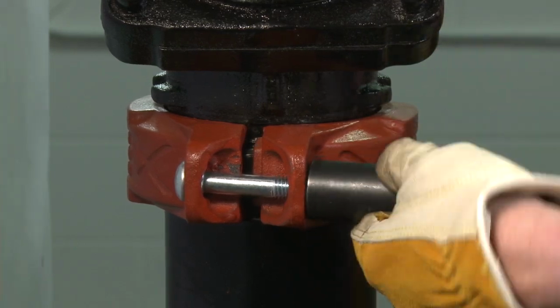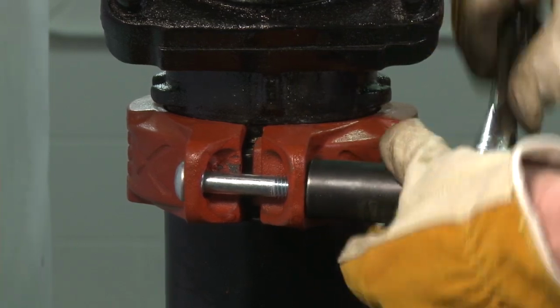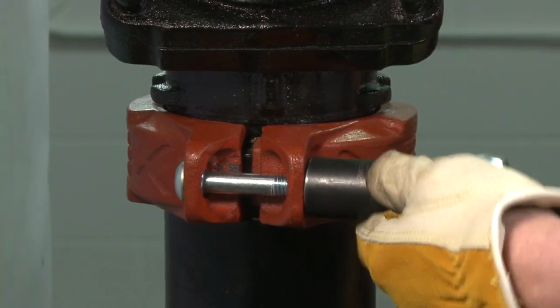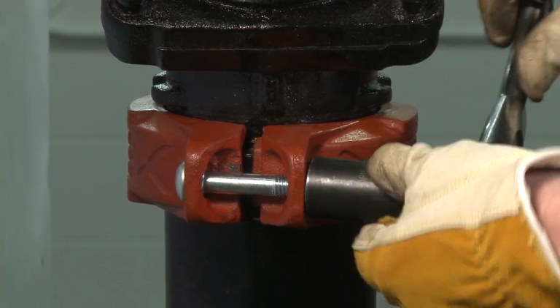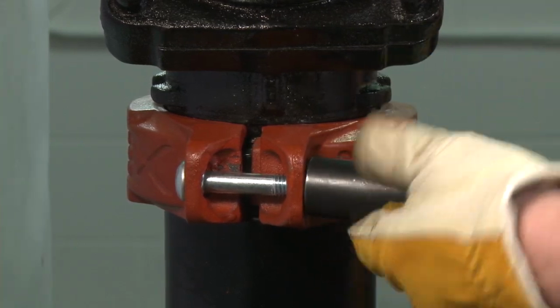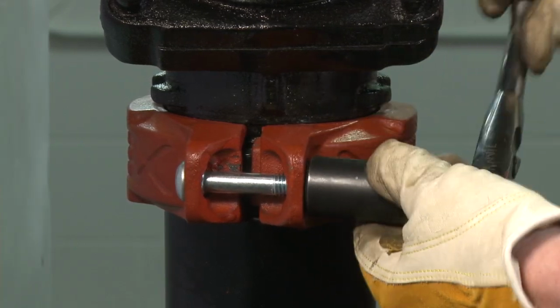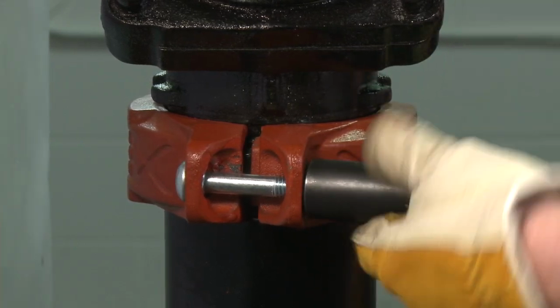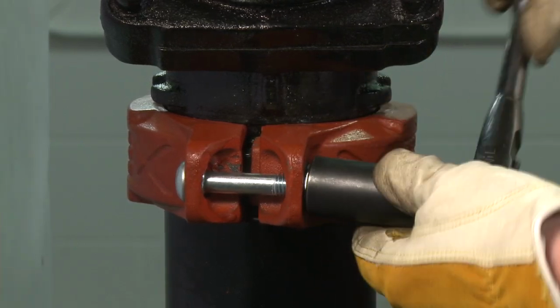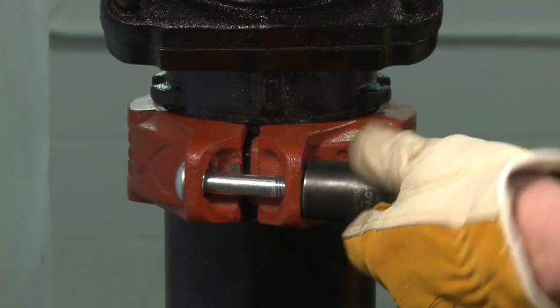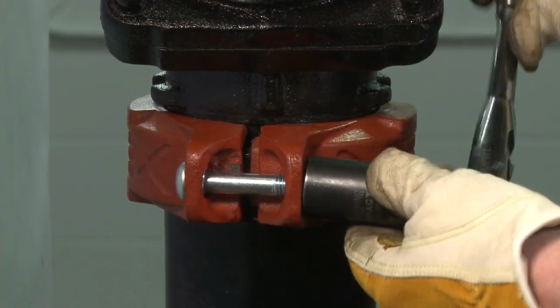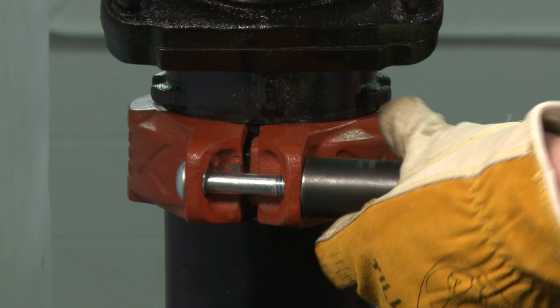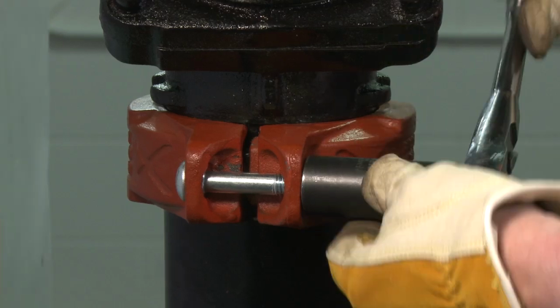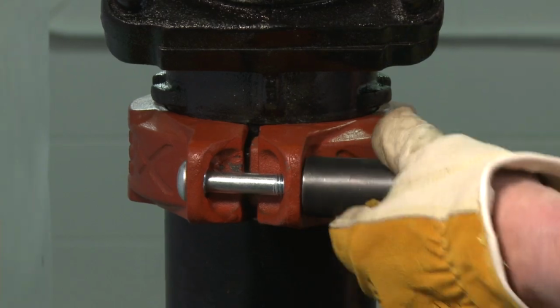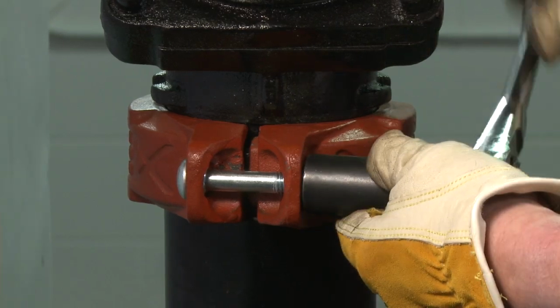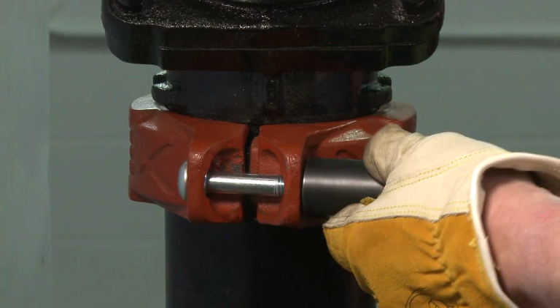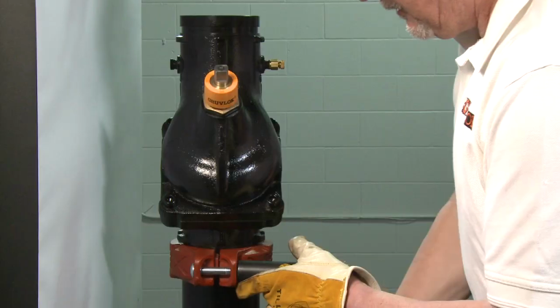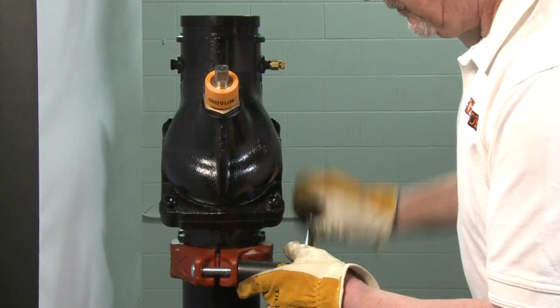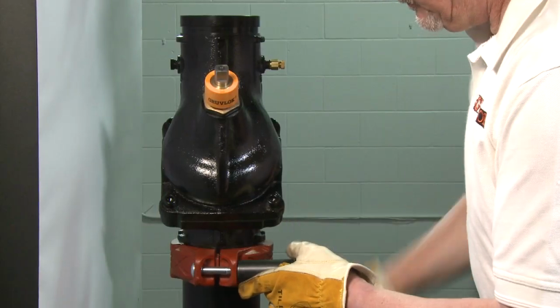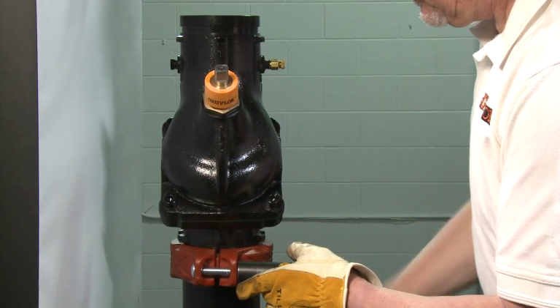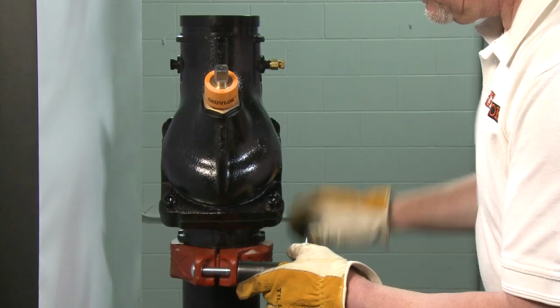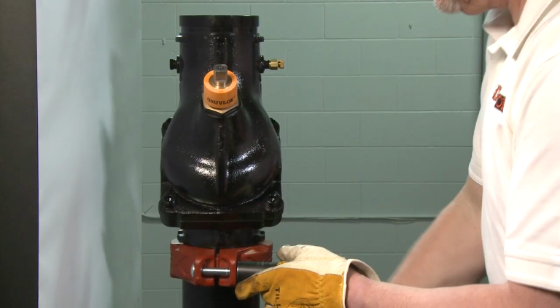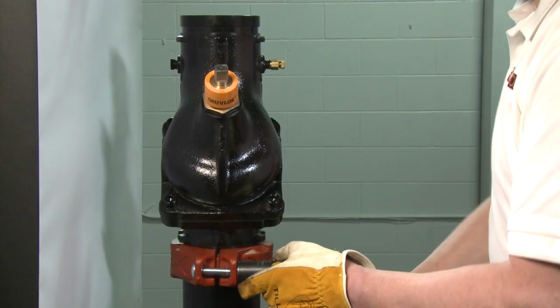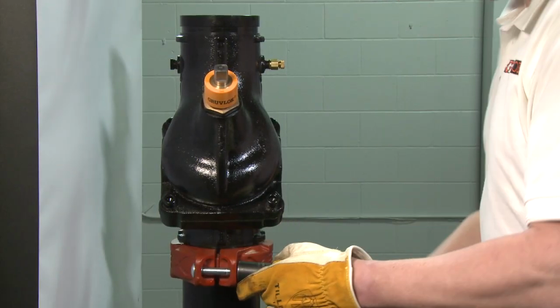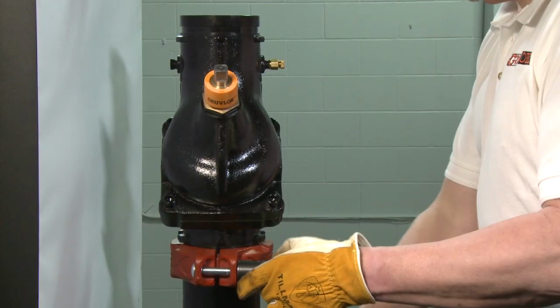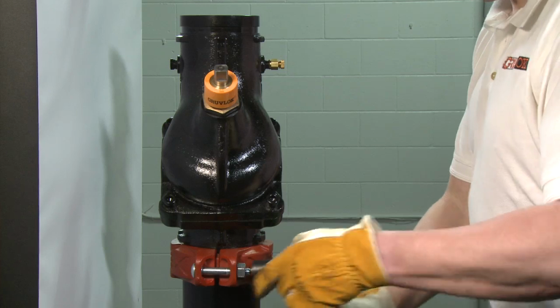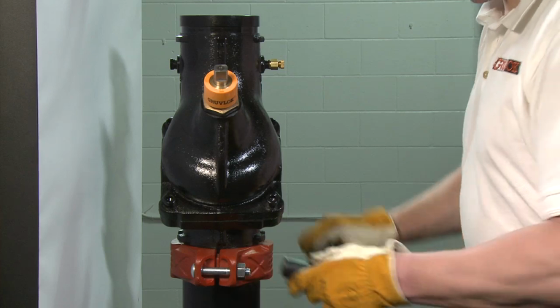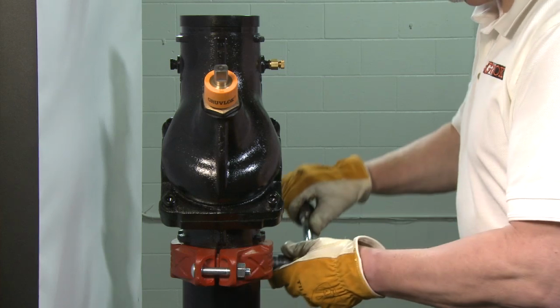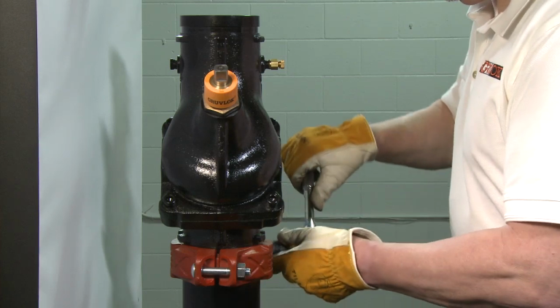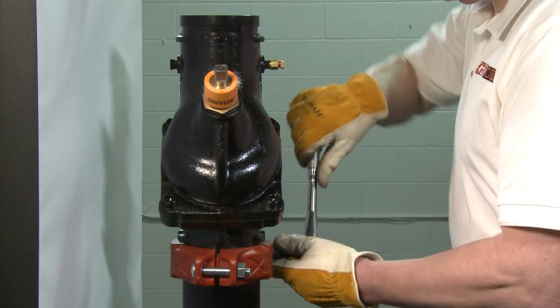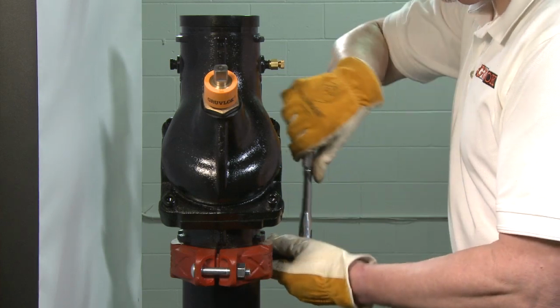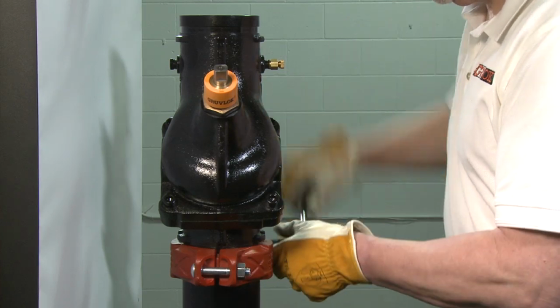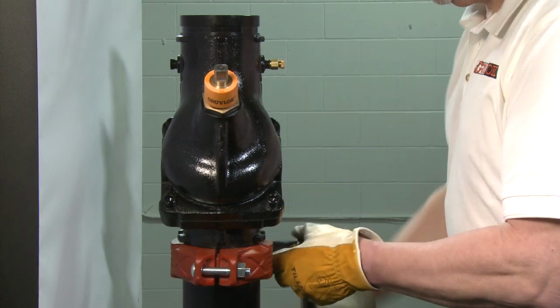Sufficient clearance around the valve should be left for valve removal or repair. It is not recommended to mount a valve directly to the pump, as this could cause undesirable noise in the system.